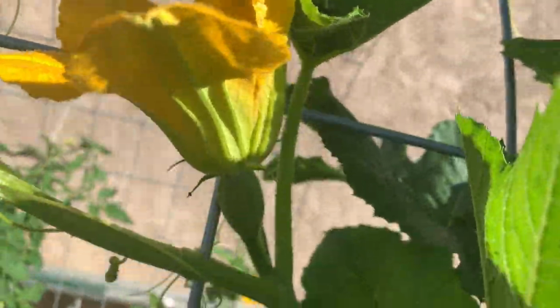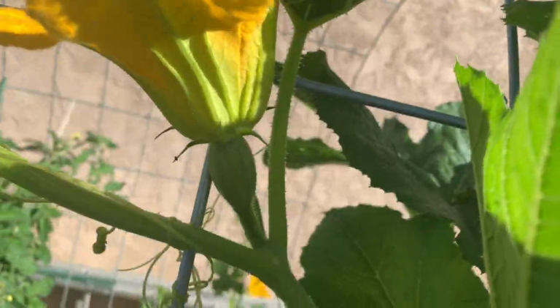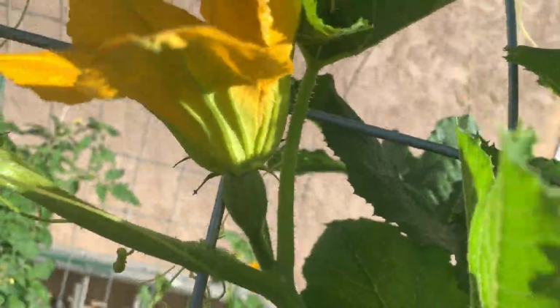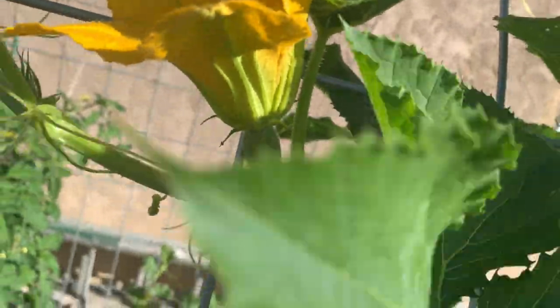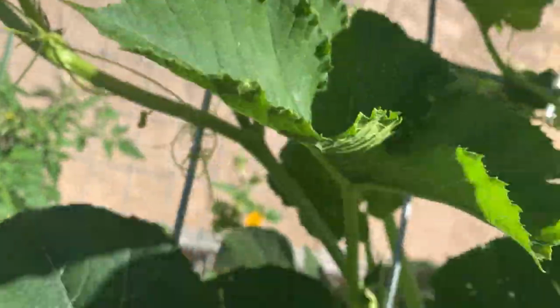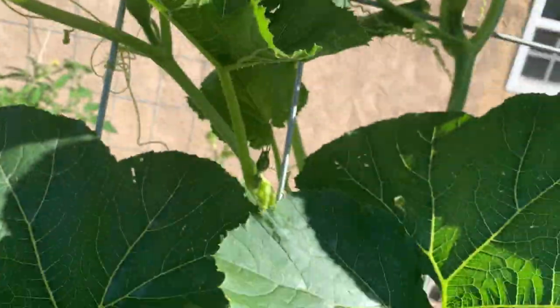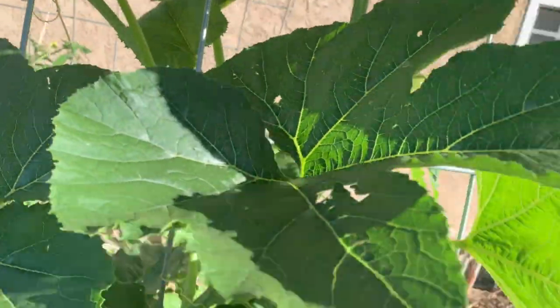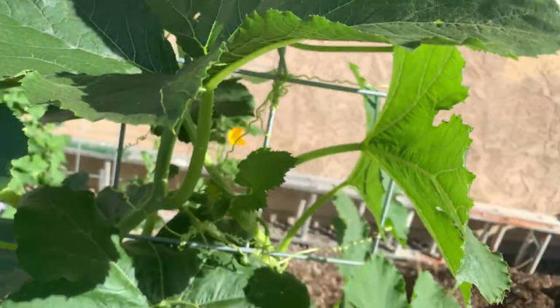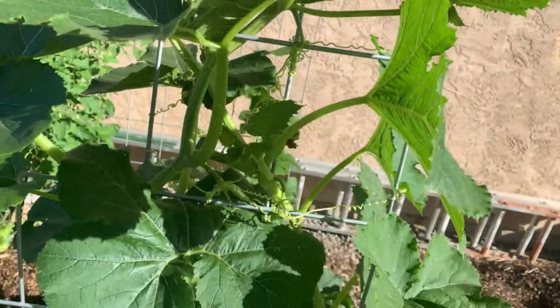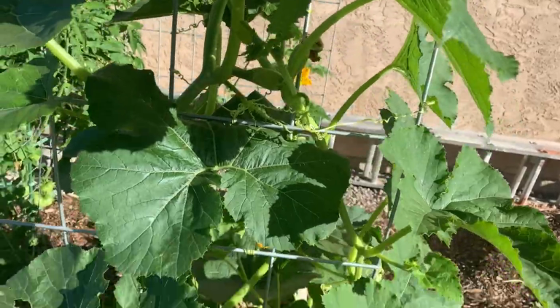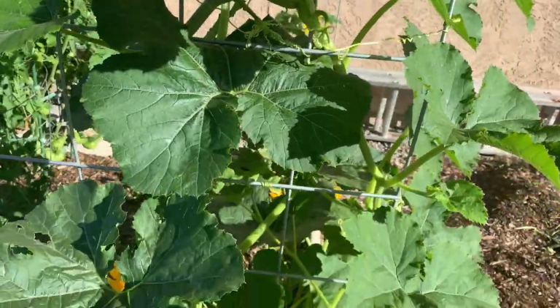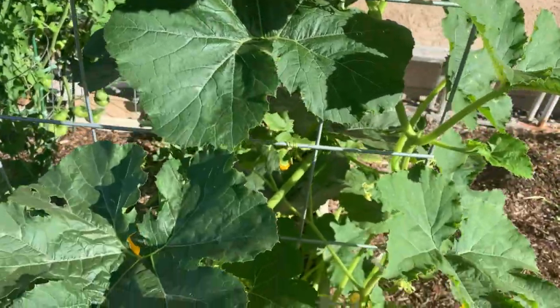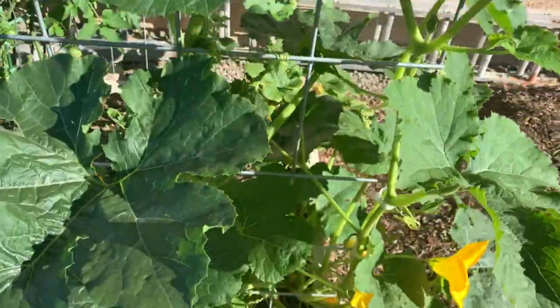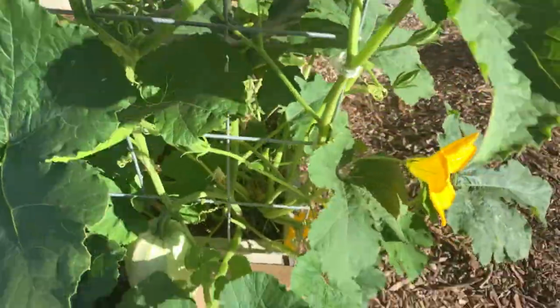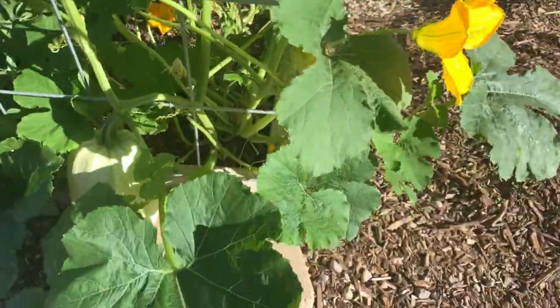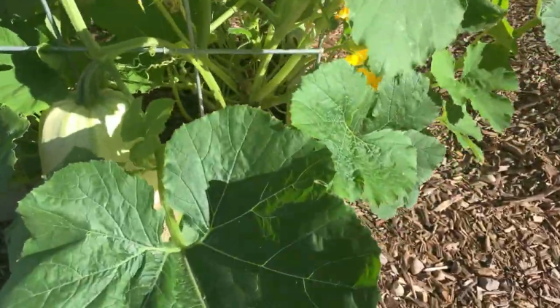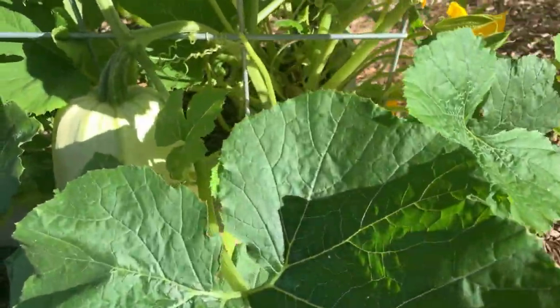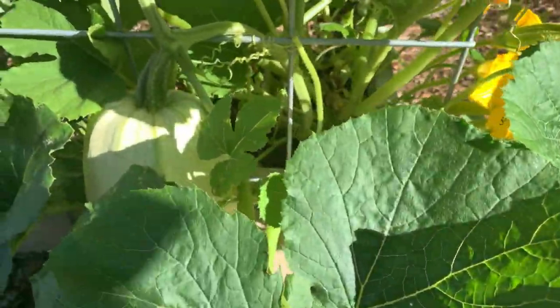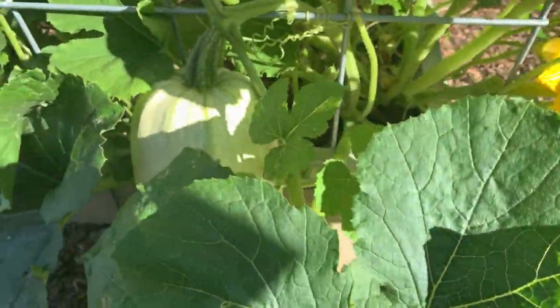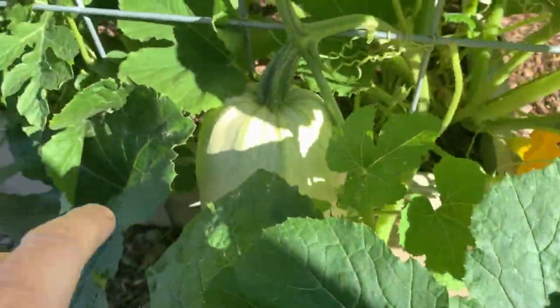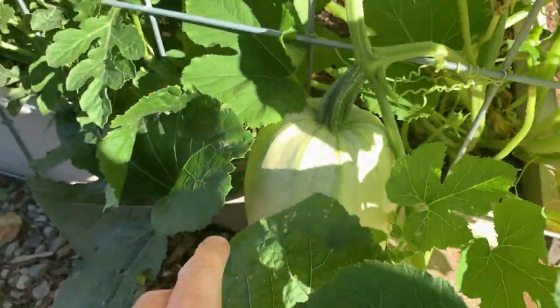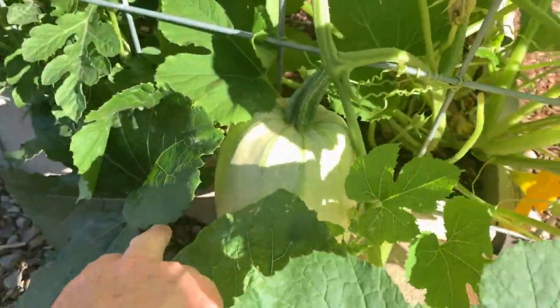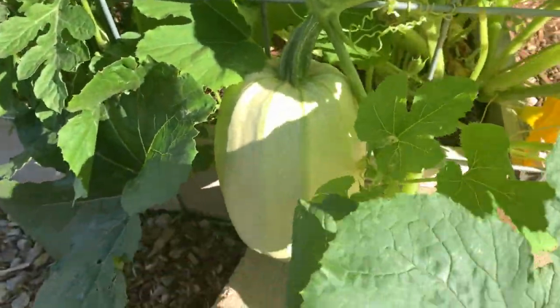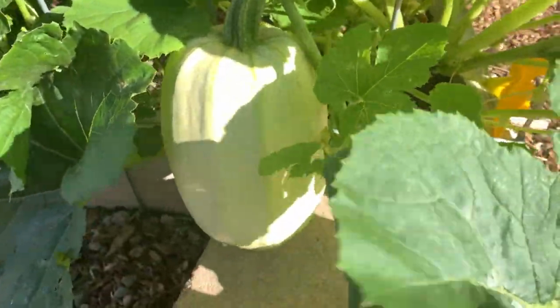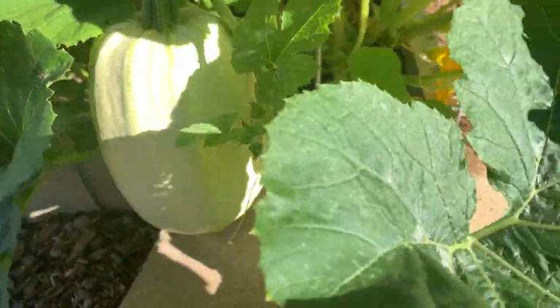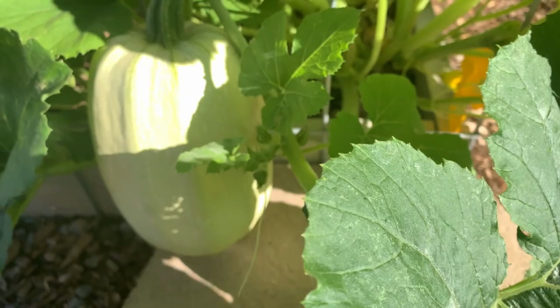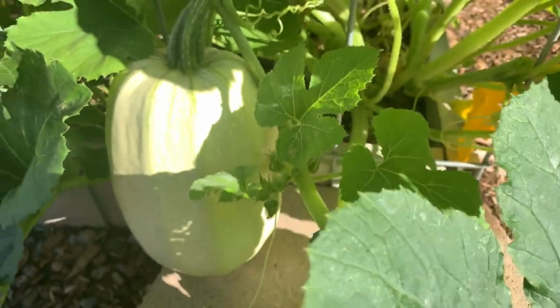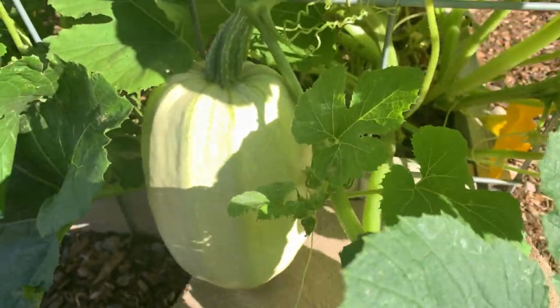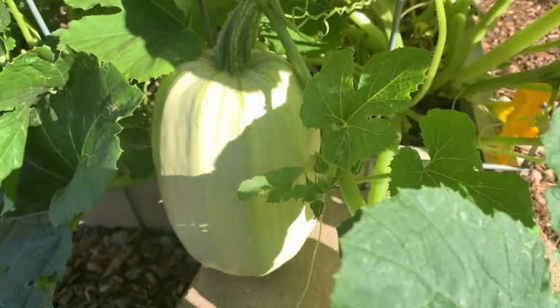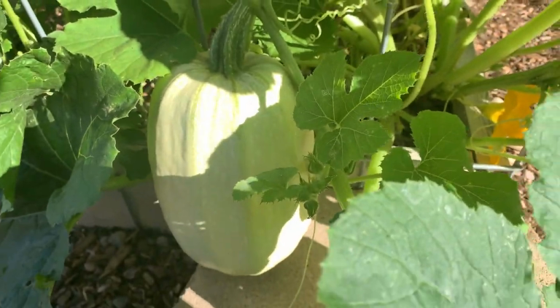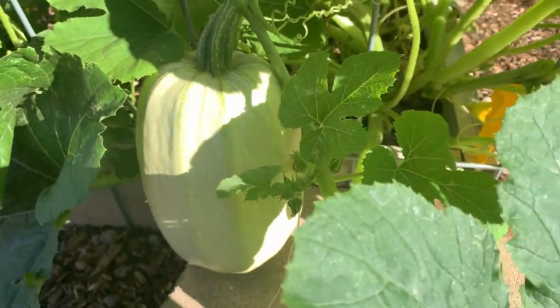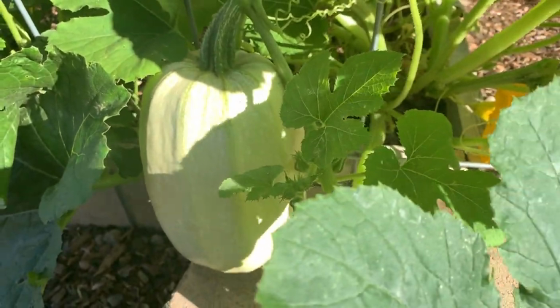Daddy, show them that. Wow! You got this big ol' puppy down there. That's a nice spaghetti squash — that was obviously pollinated.